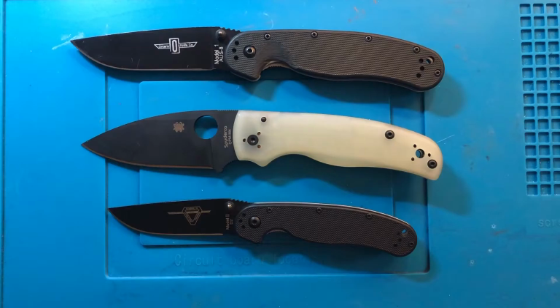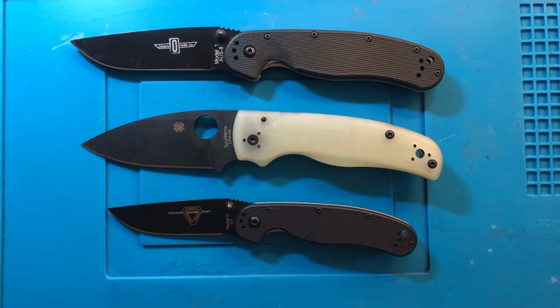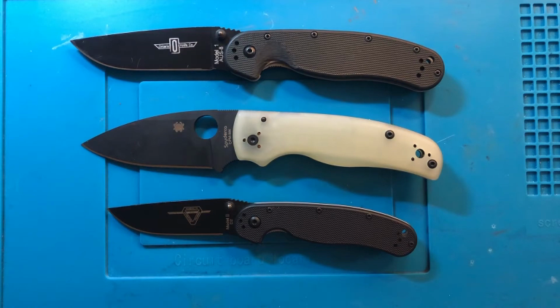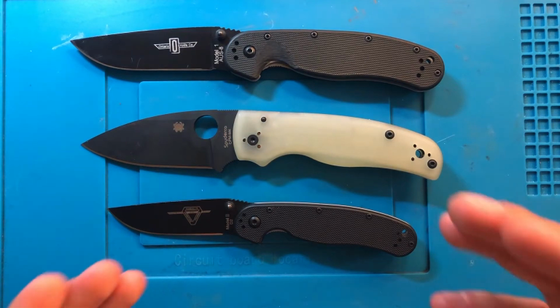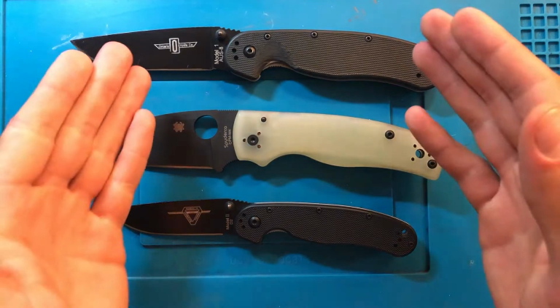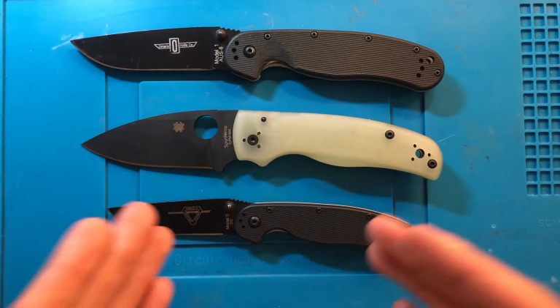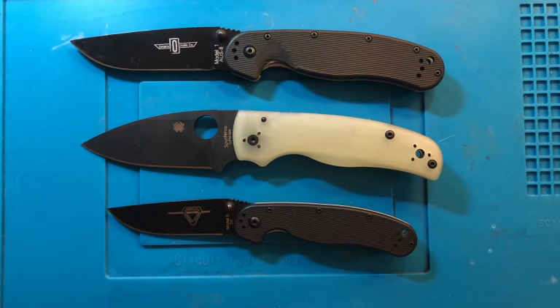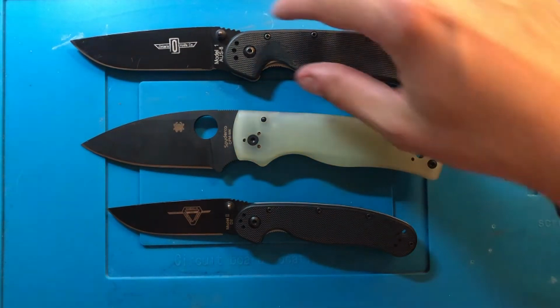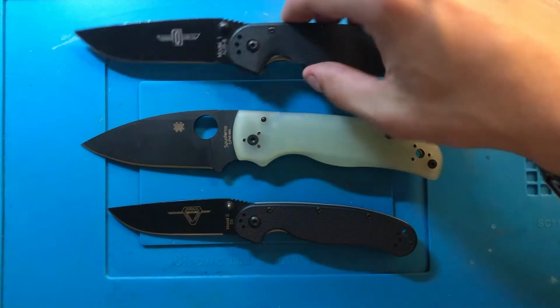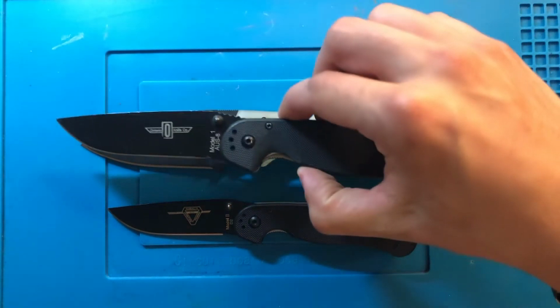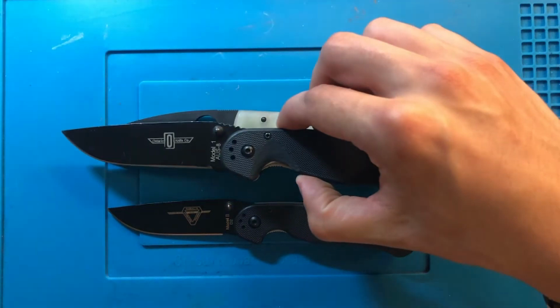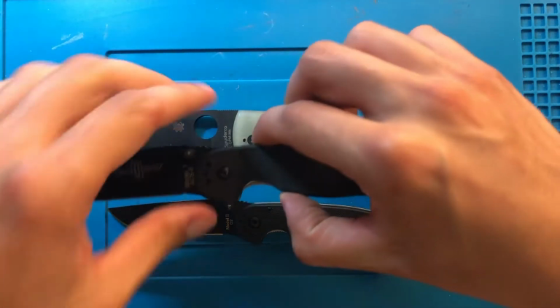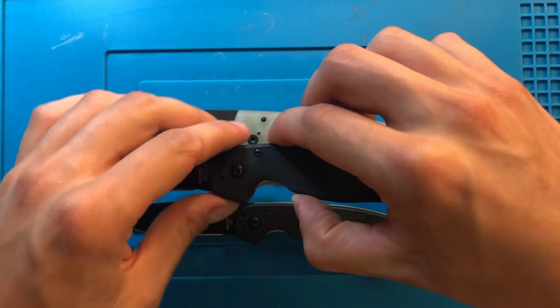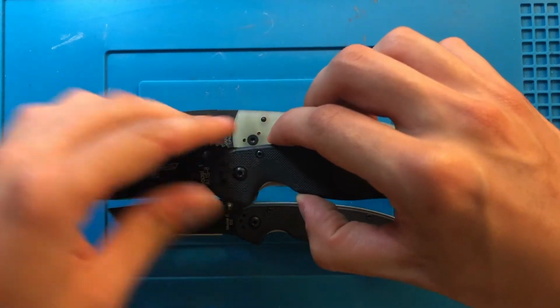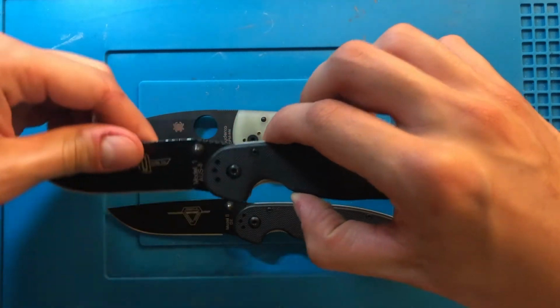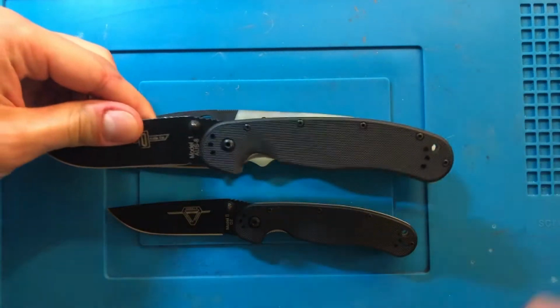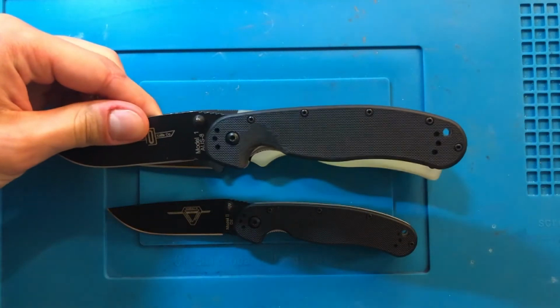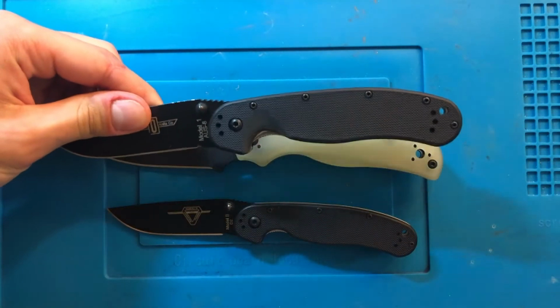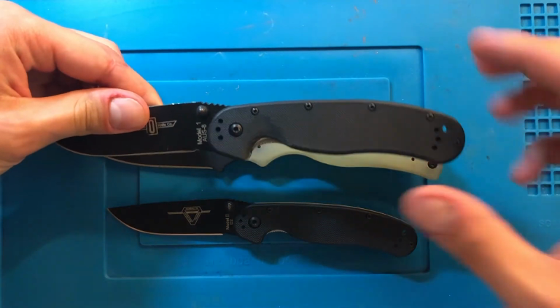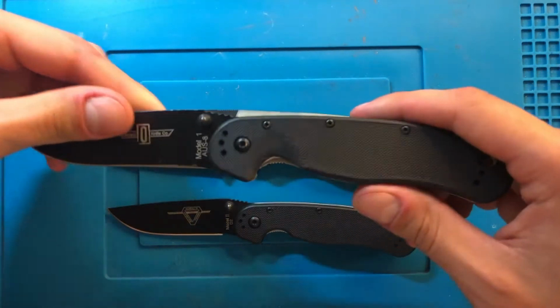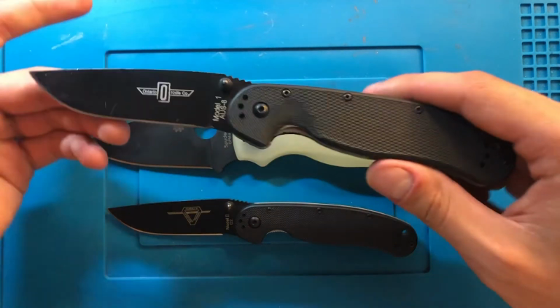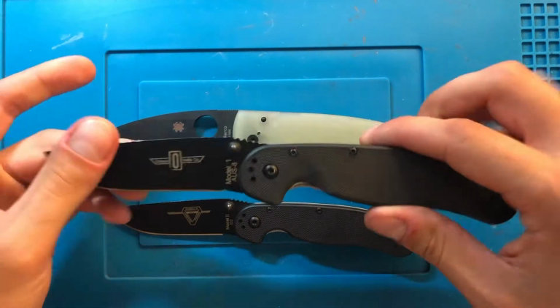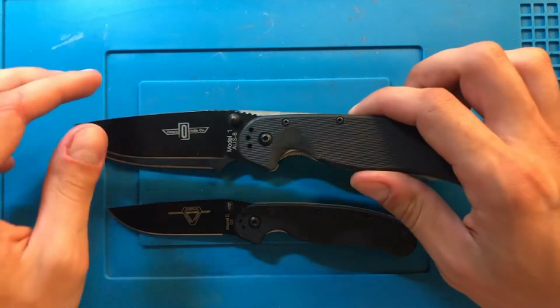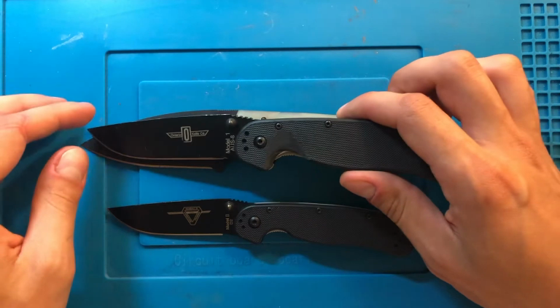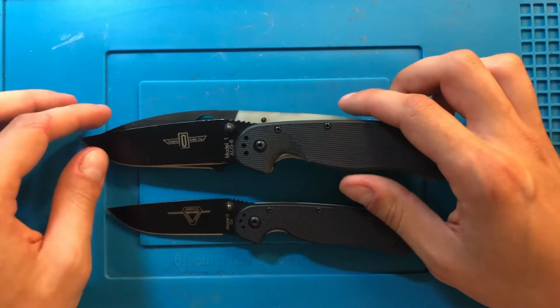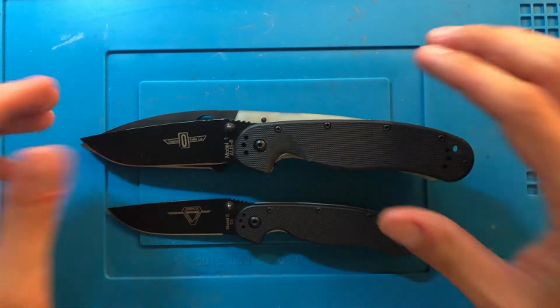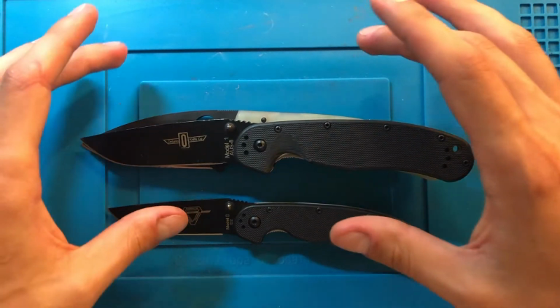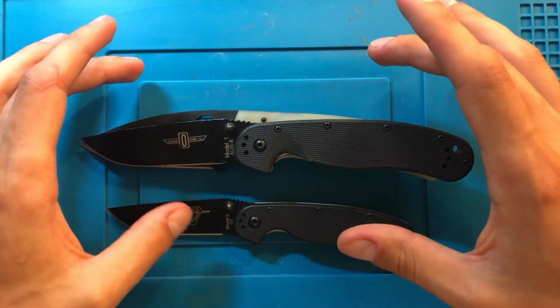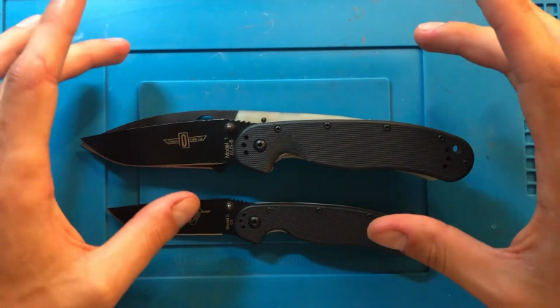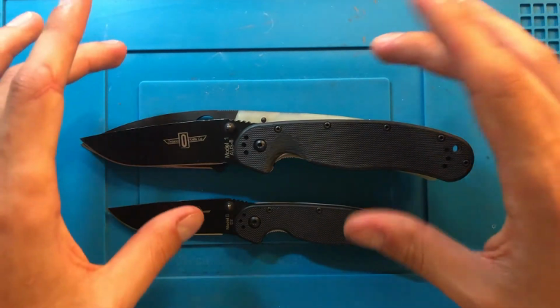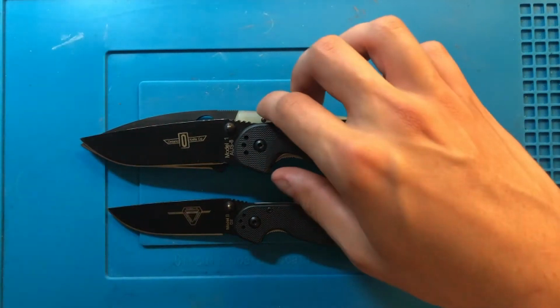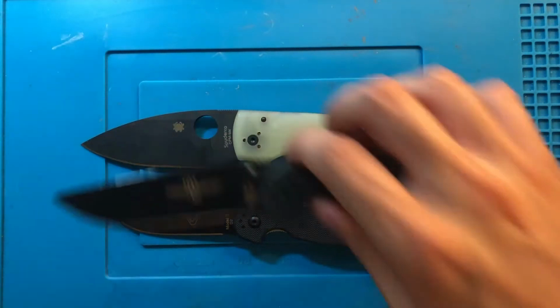Here we have the Ontario Rat 1 and 2. You can see that blade length as well as handle length are both very similar compared to the Rat 1, just much more material in a width perspective.